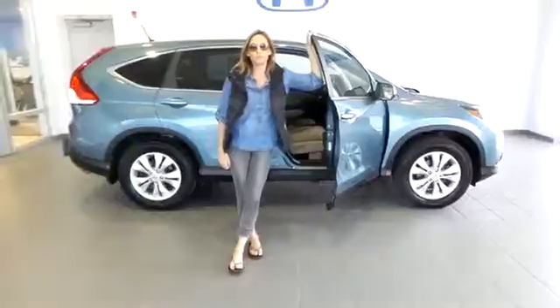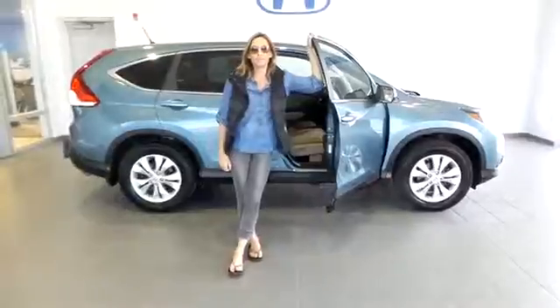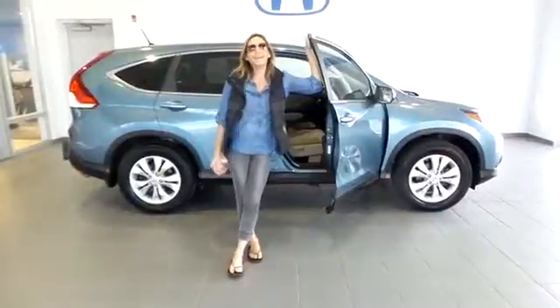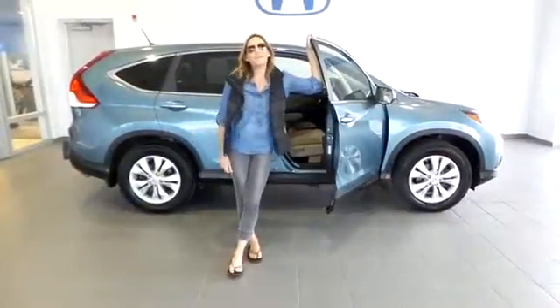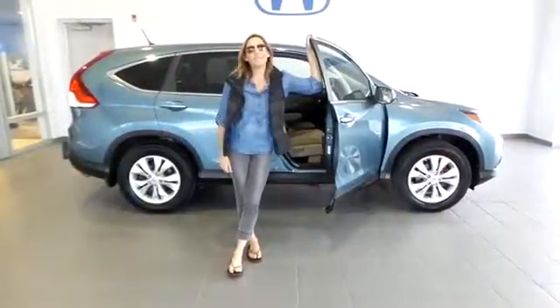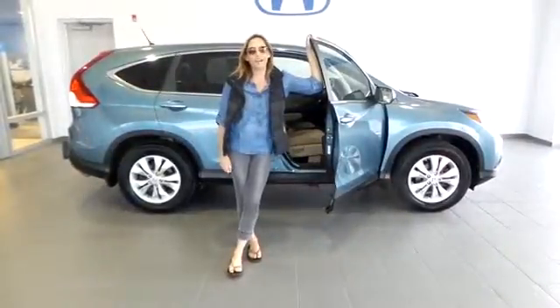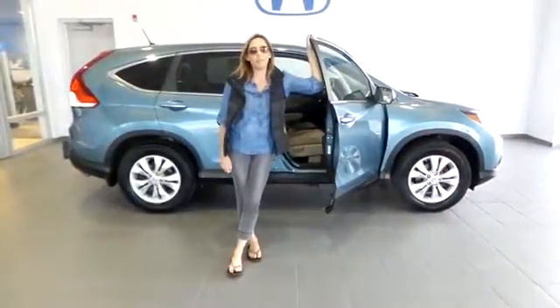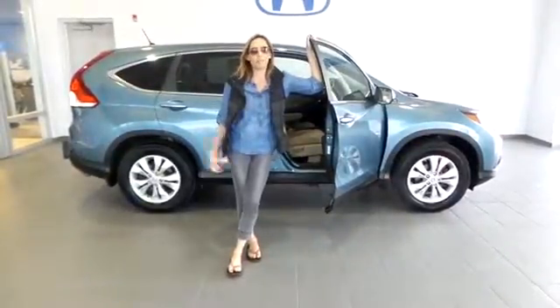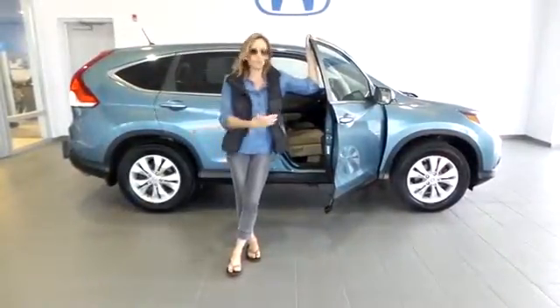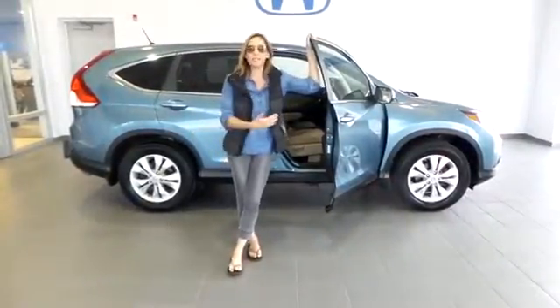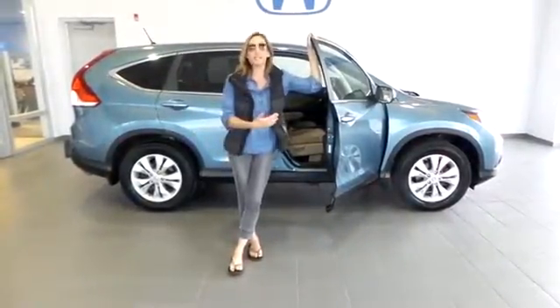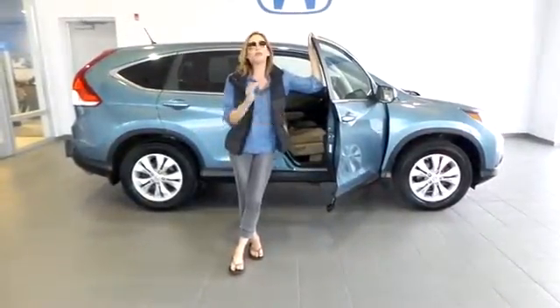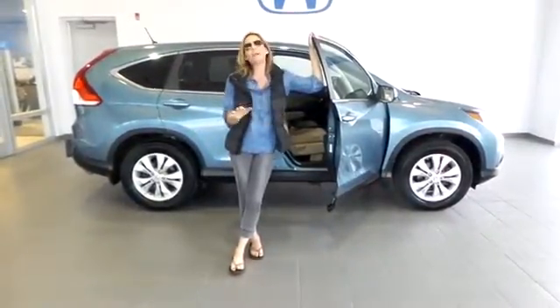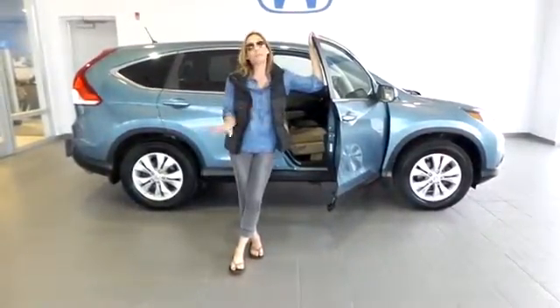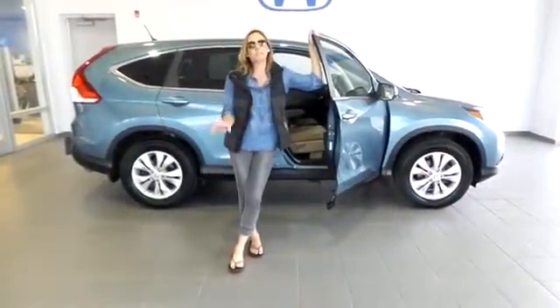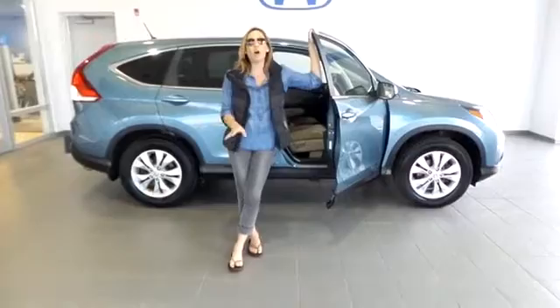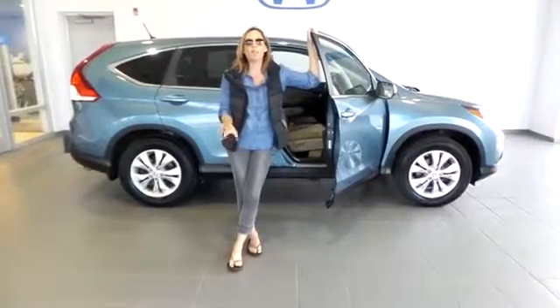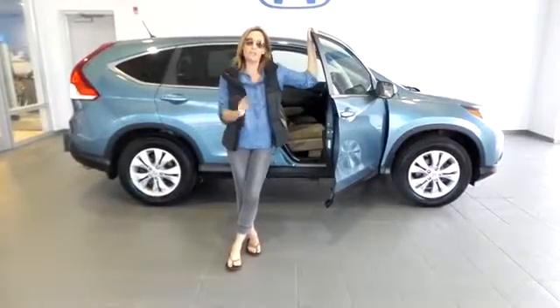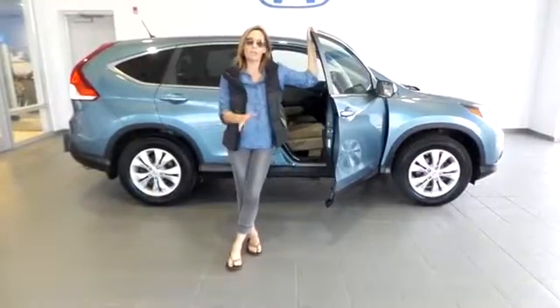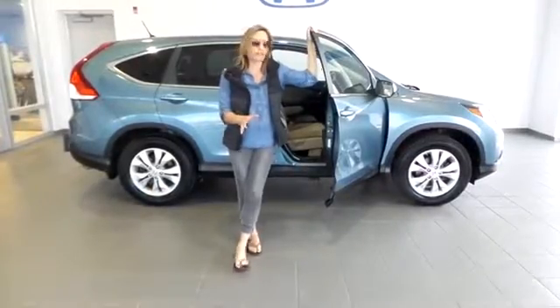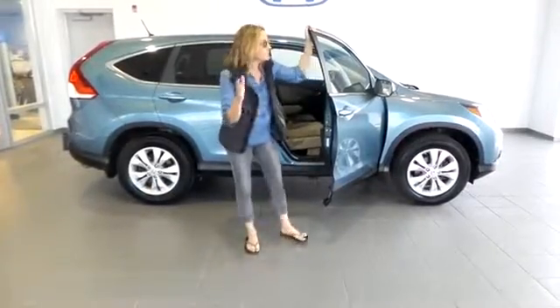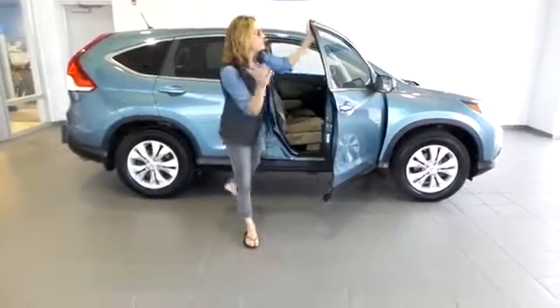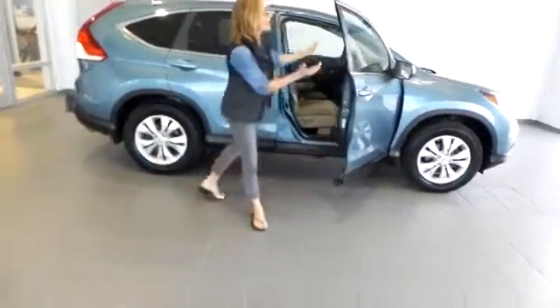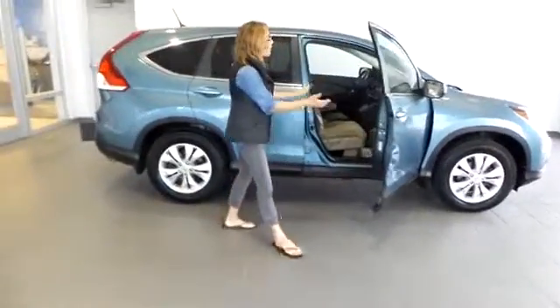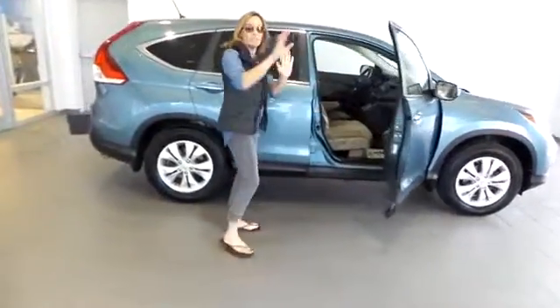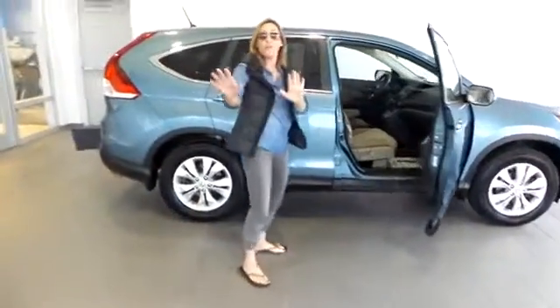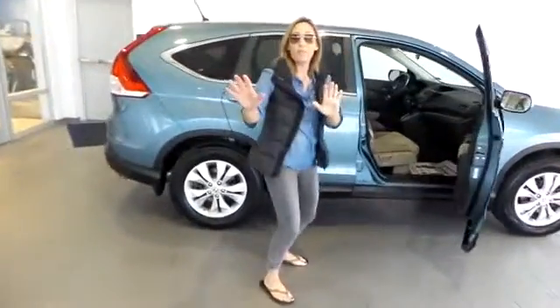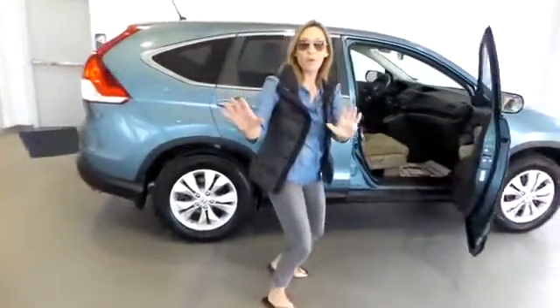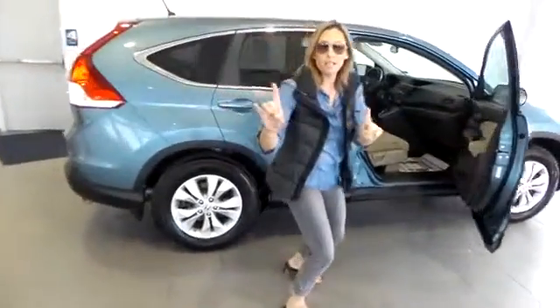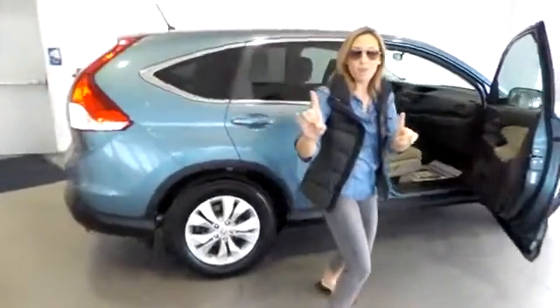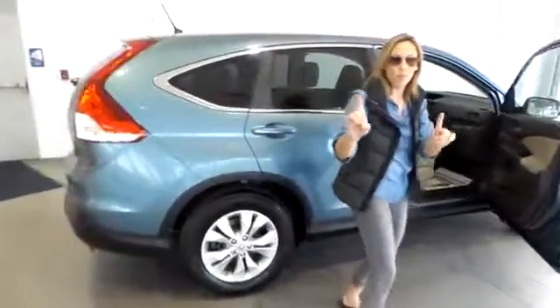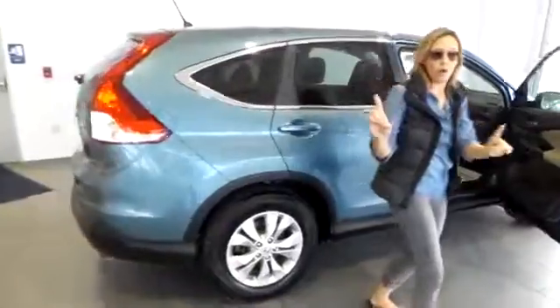Hey guys, welcome to Delaney Automotive. I'm standing next to a 2013 Honda CR-V. Inside, it's certified pre-owned, clean Carfax, one owner.